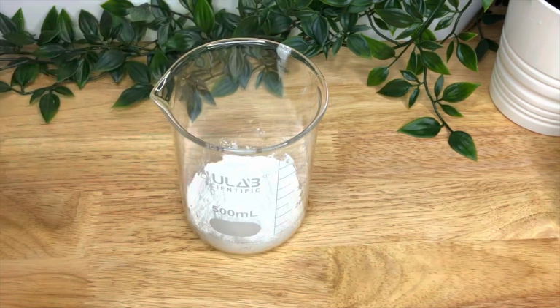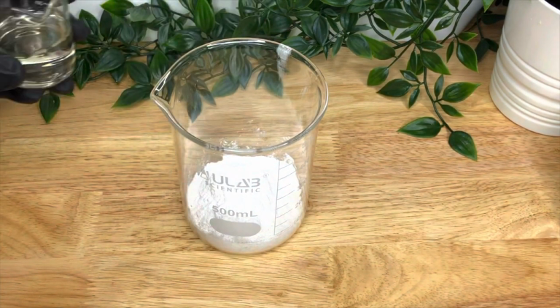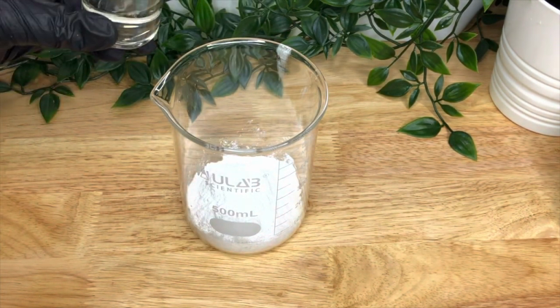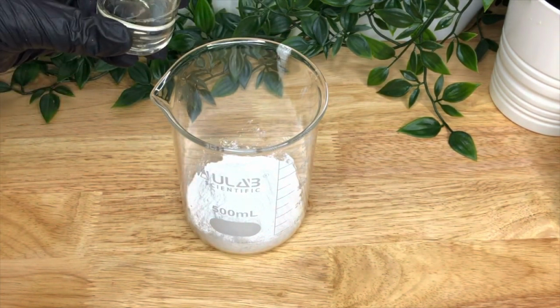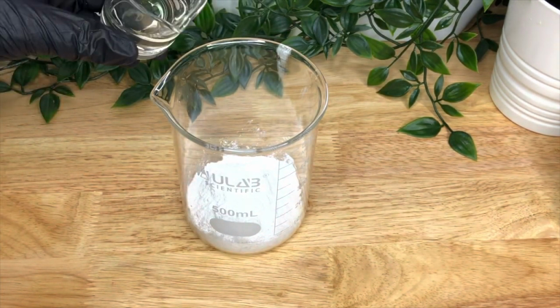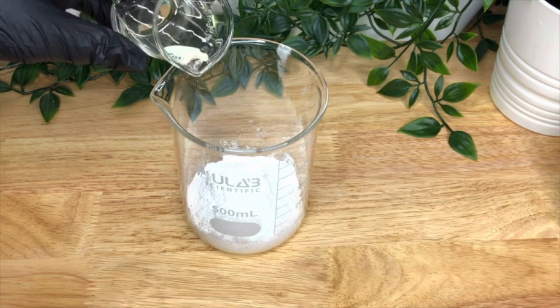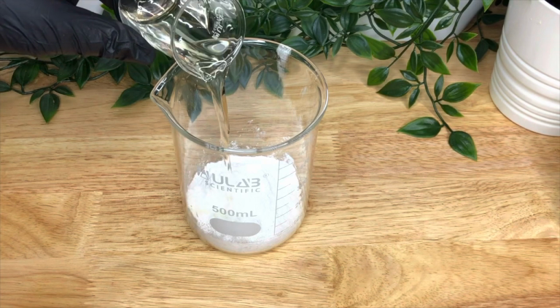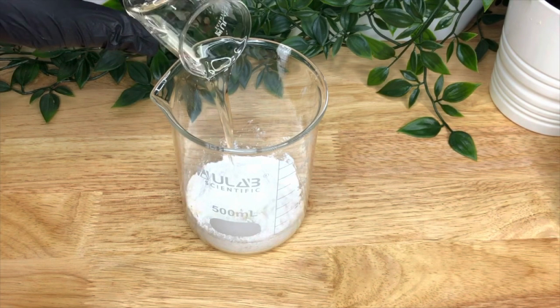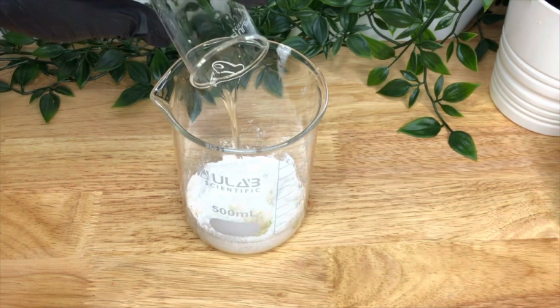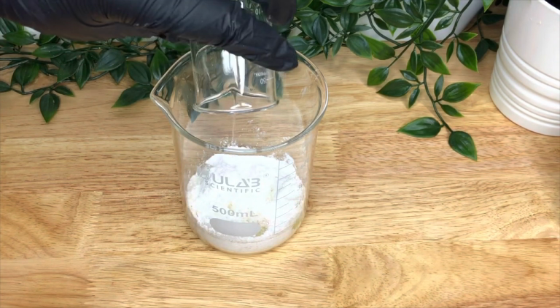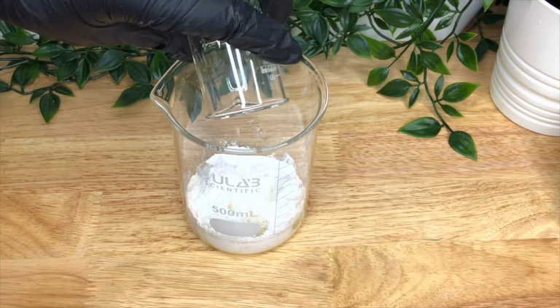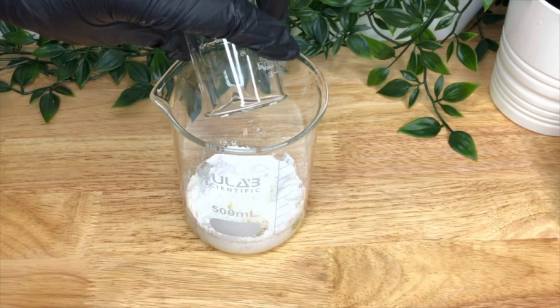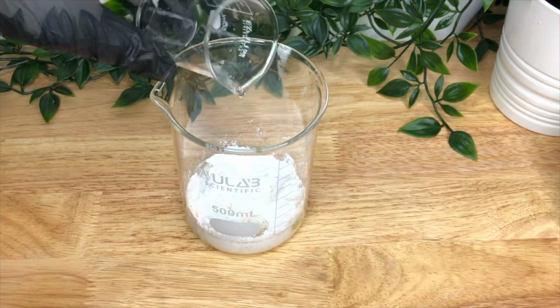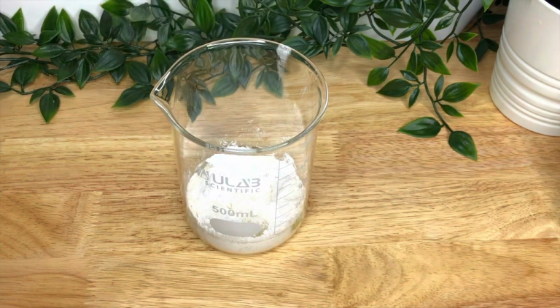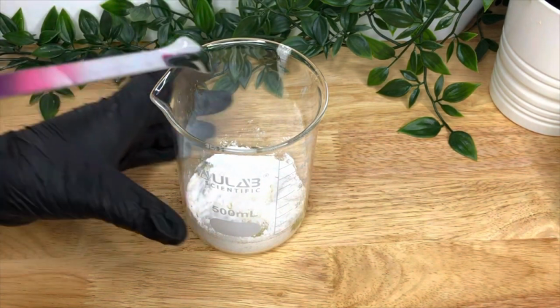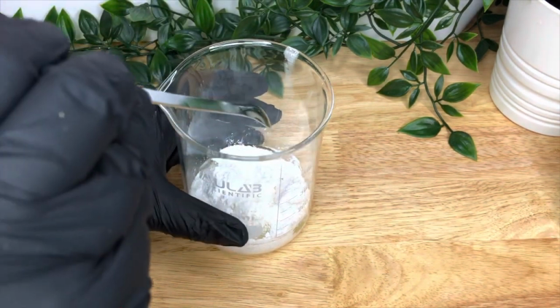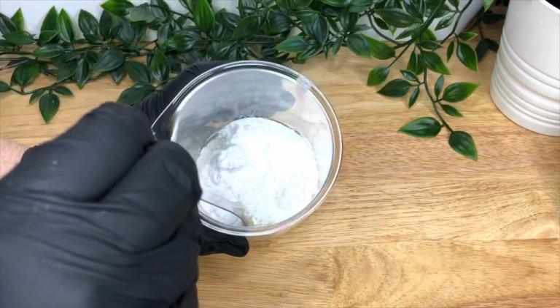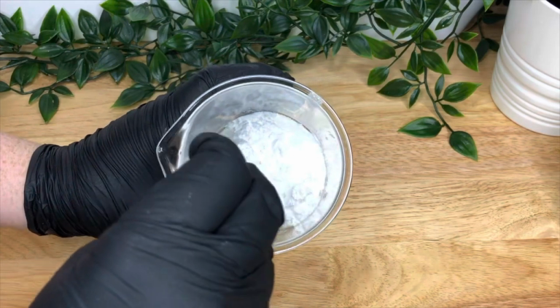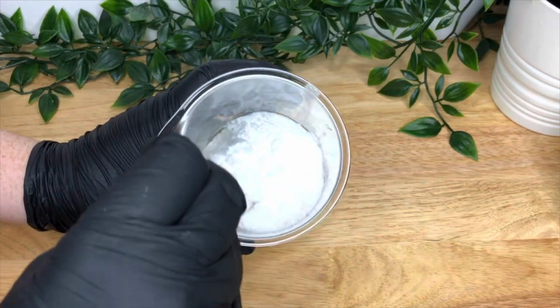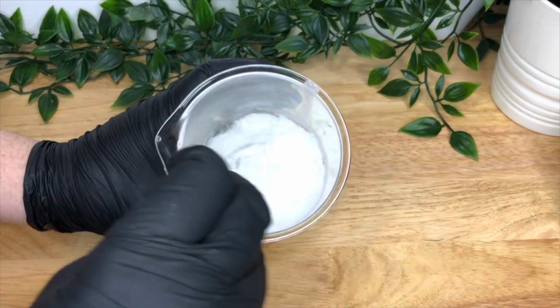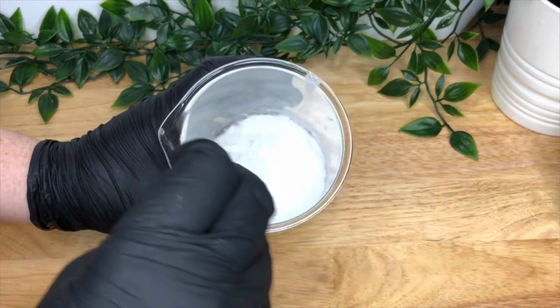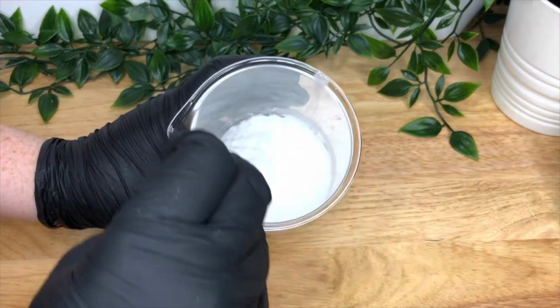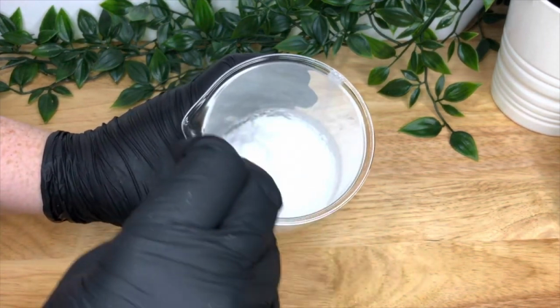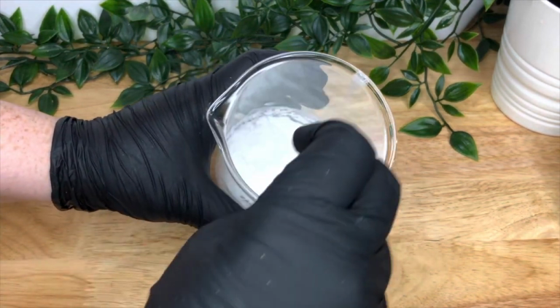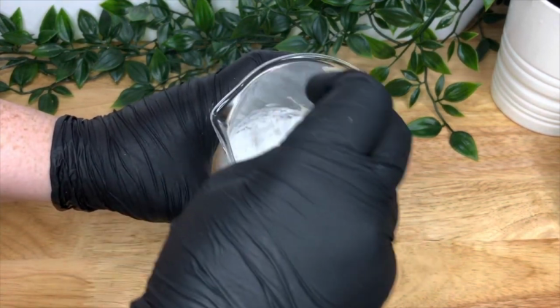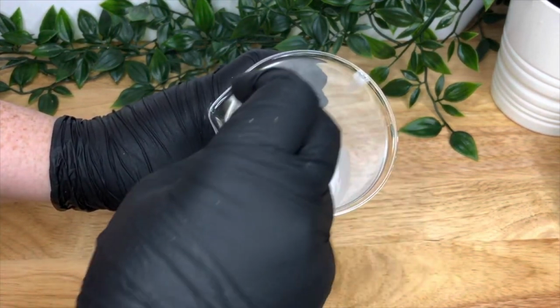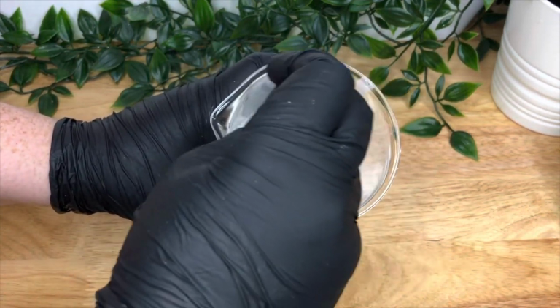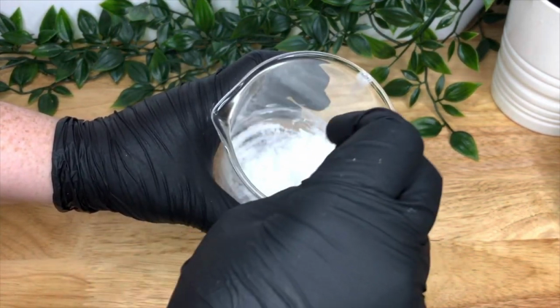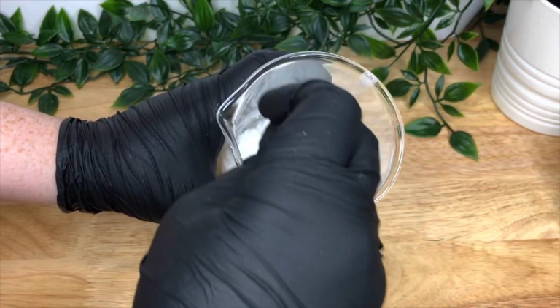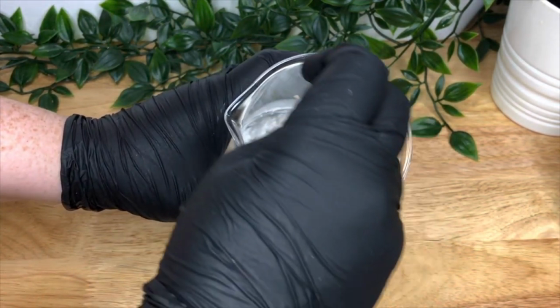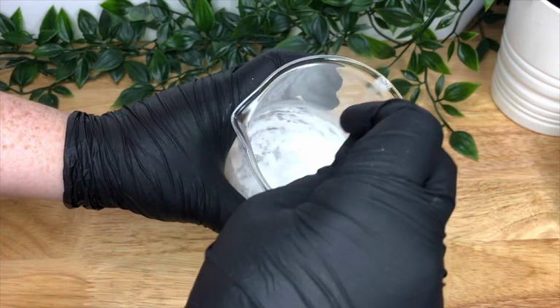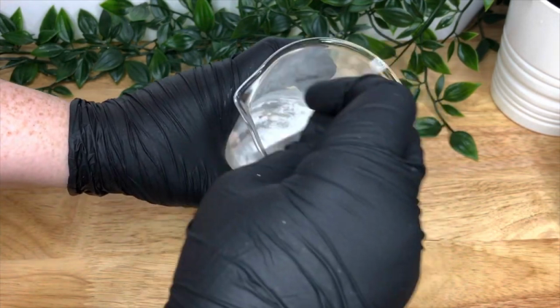First, add your cocamidopropyl betaine into the SCI — not the other way round. Make sure you're wearing a respirator because it's extremely dangerous and not very pleasant to breathe SCI dust.